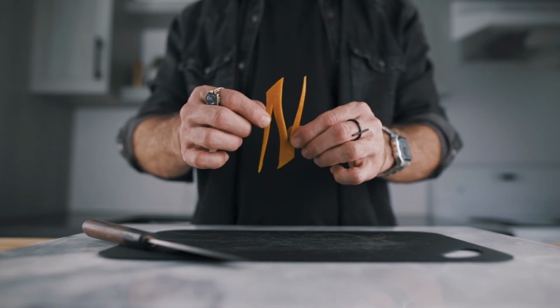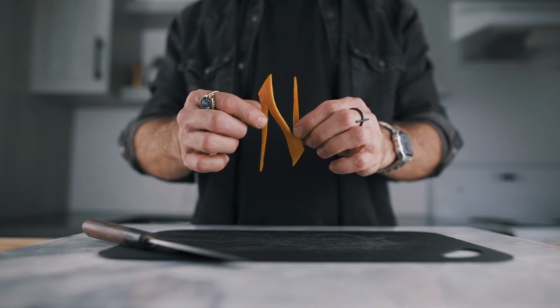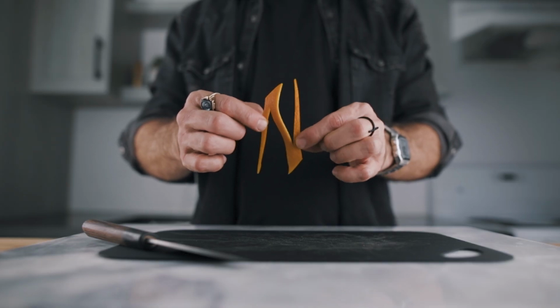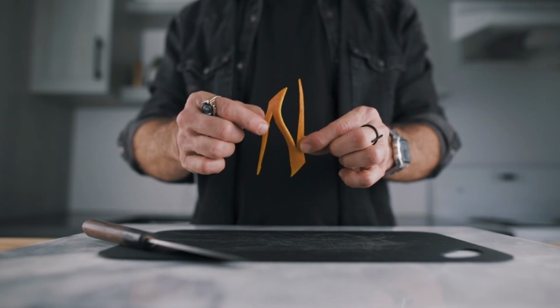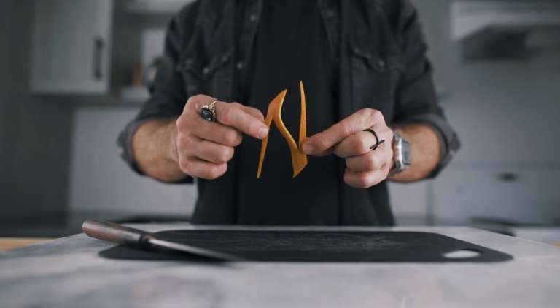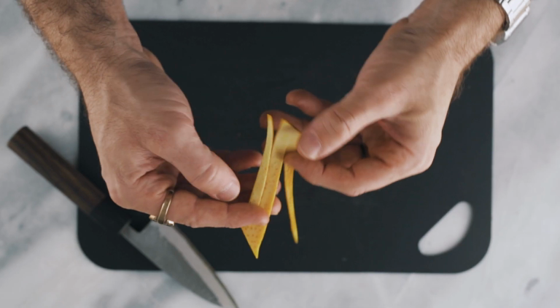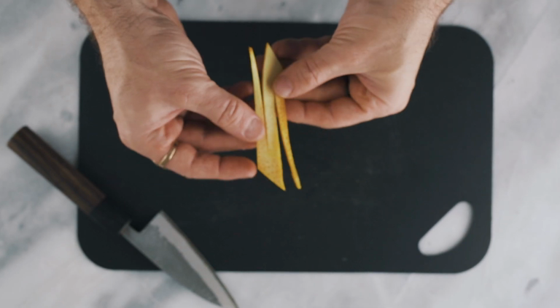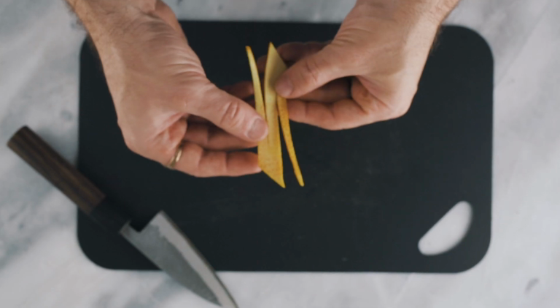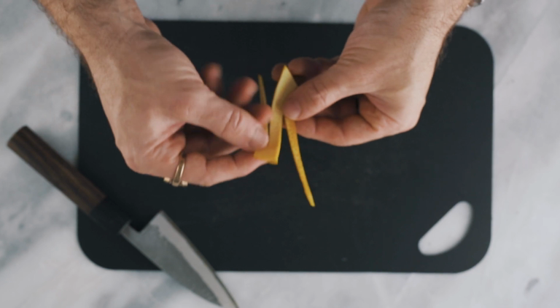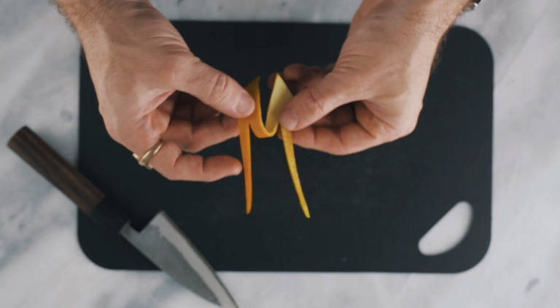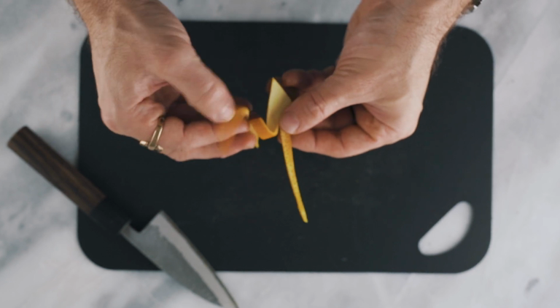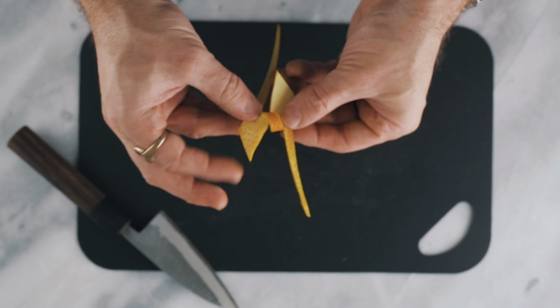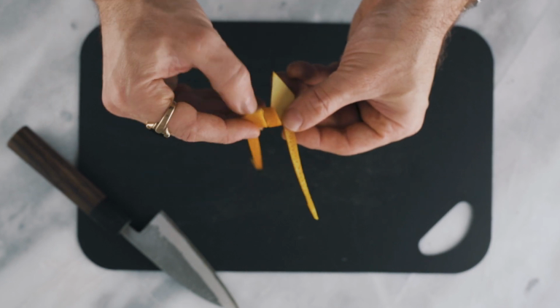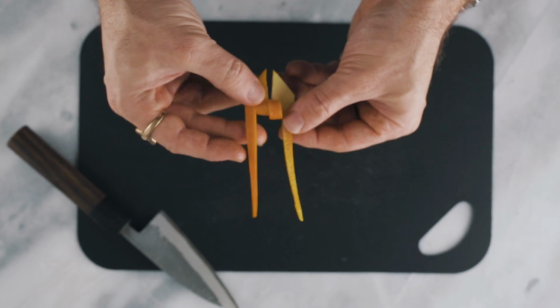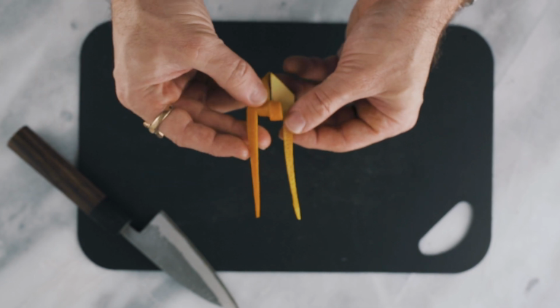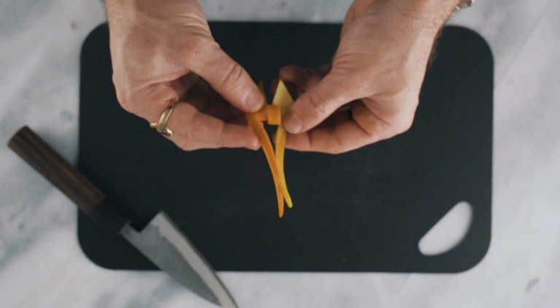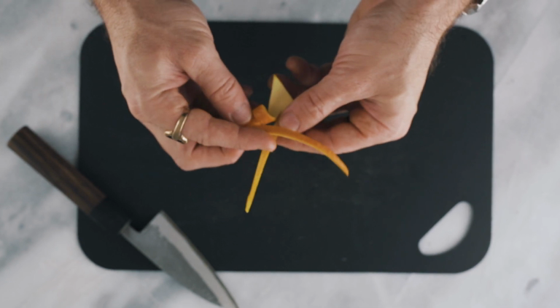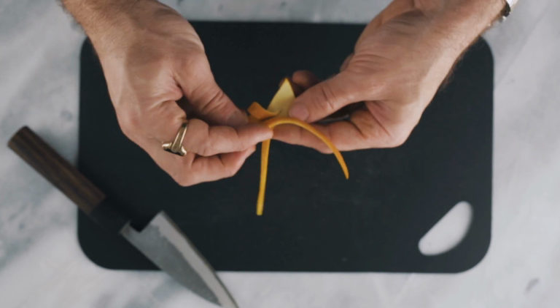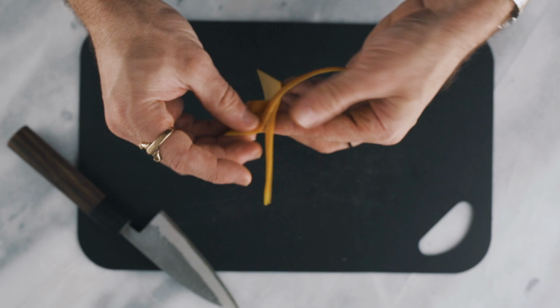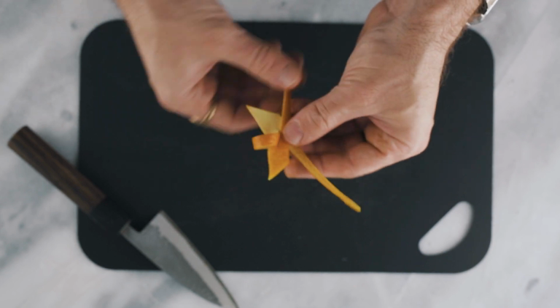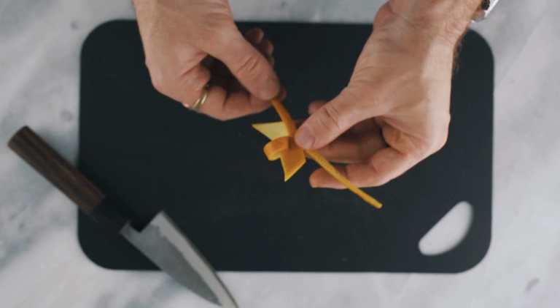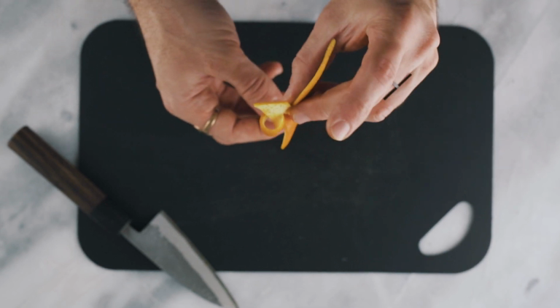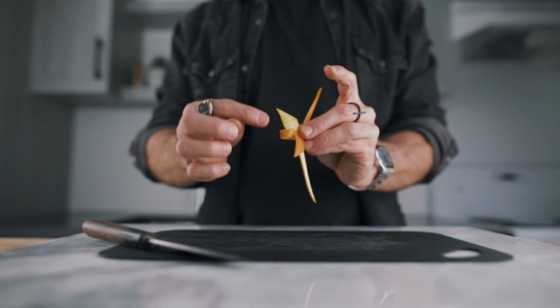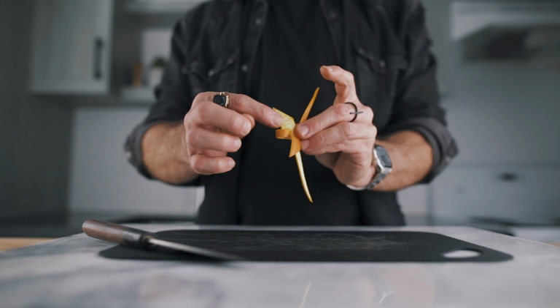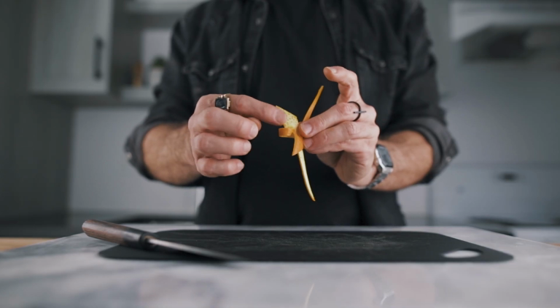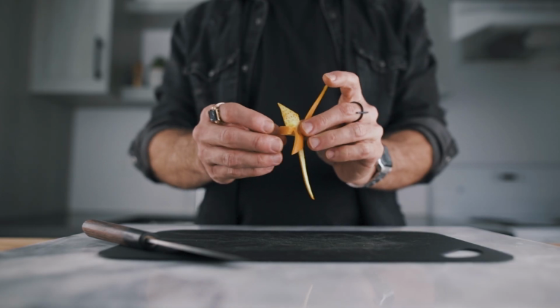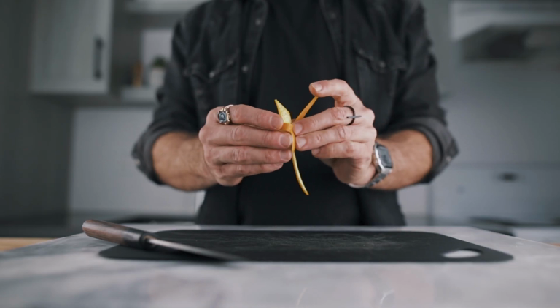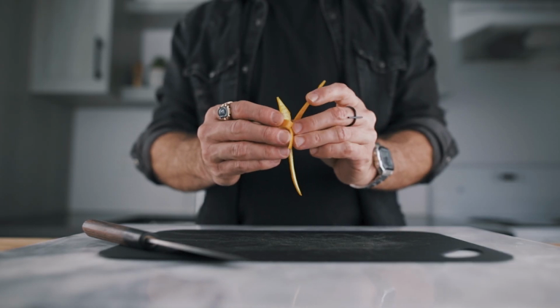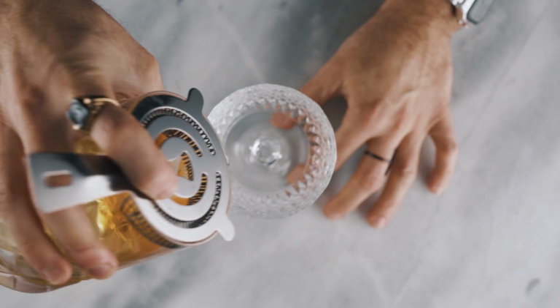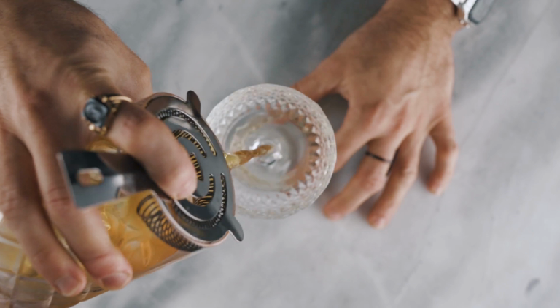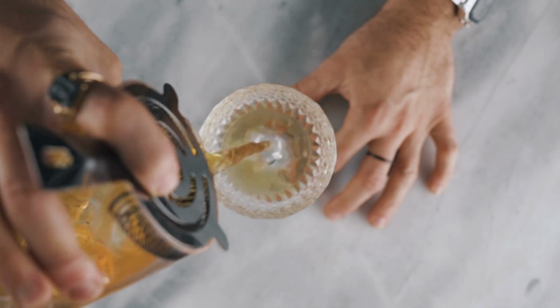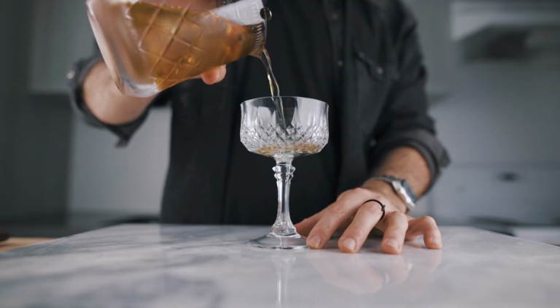Now it's time to flip it, and you're going to rotate it 360 degrees until both tips are reaching each other, and then you can cross them over just like this — and this is it. This is how you make this ultimate cocktail garnish.